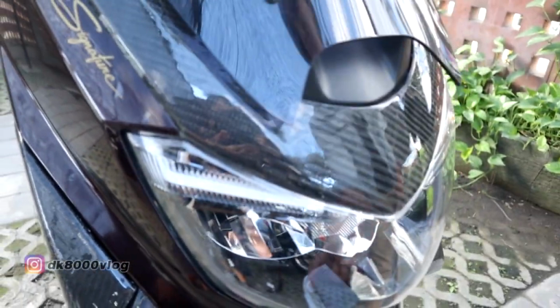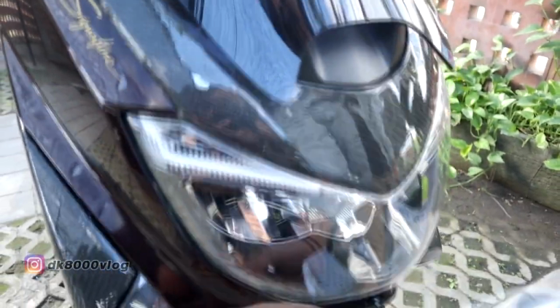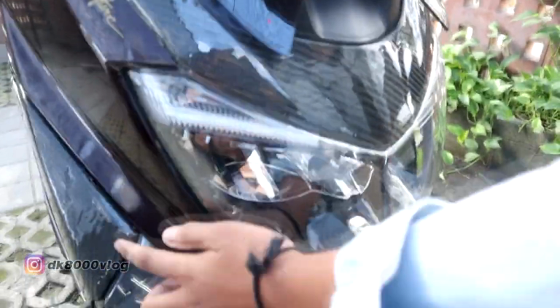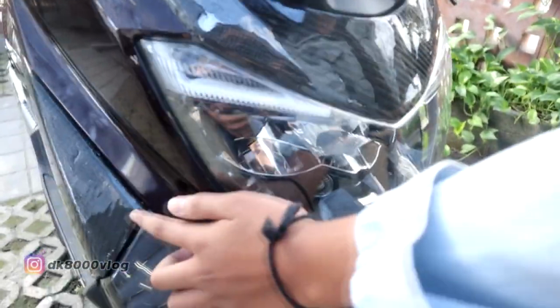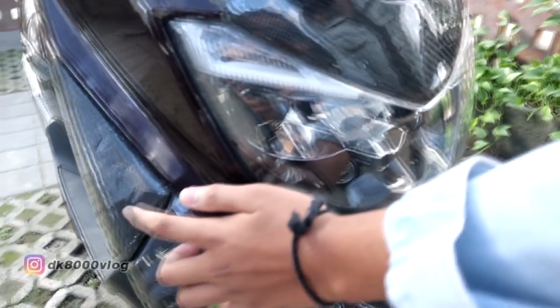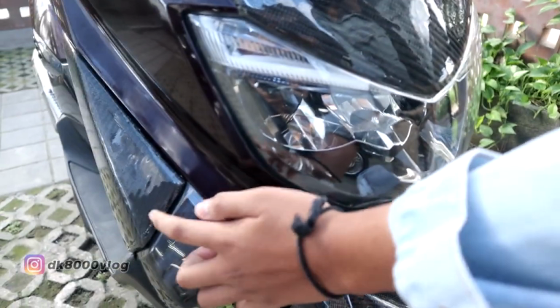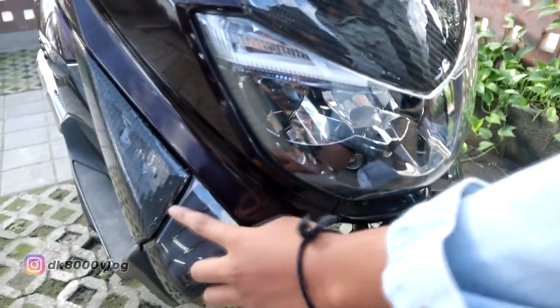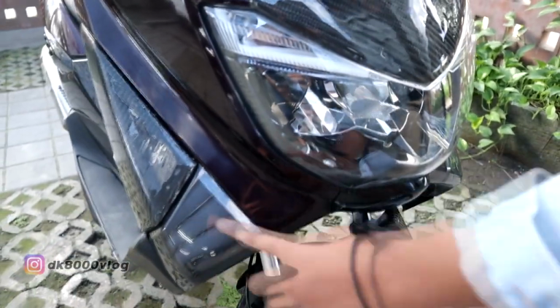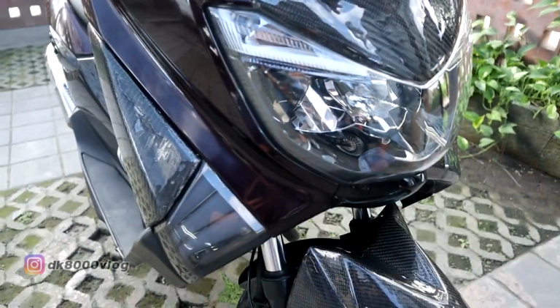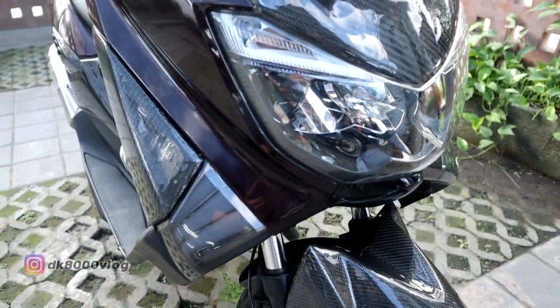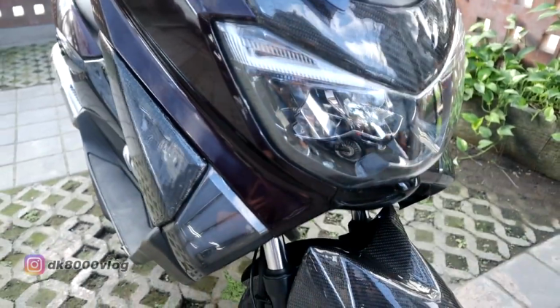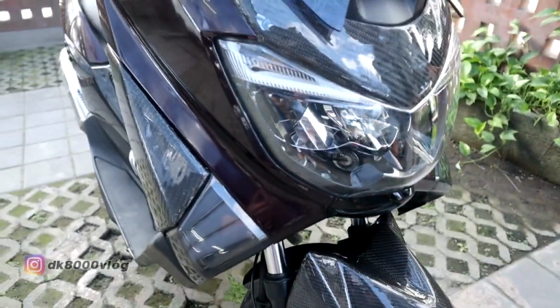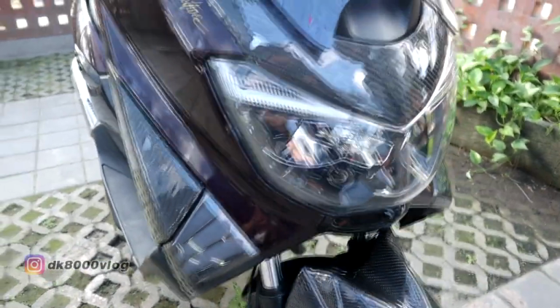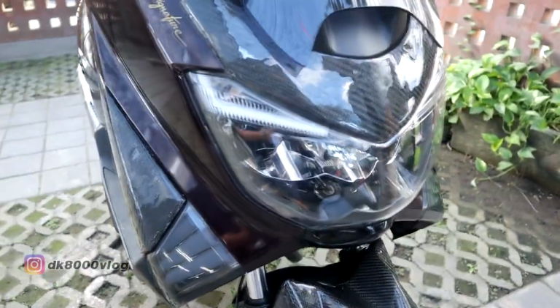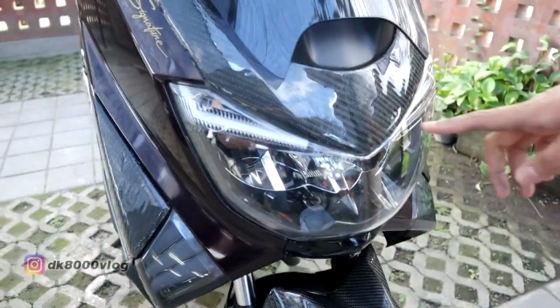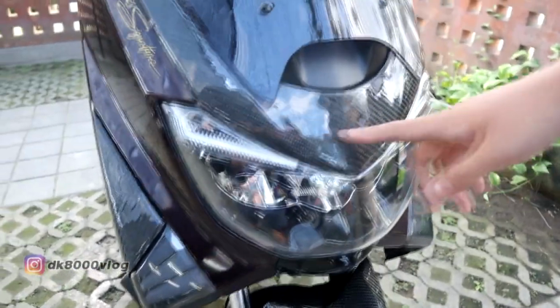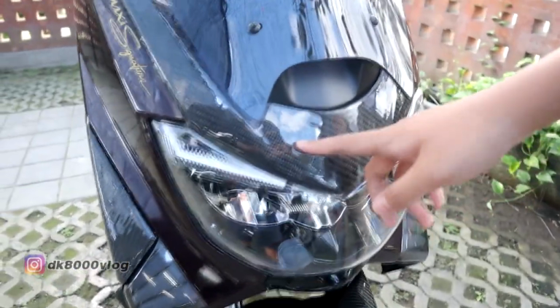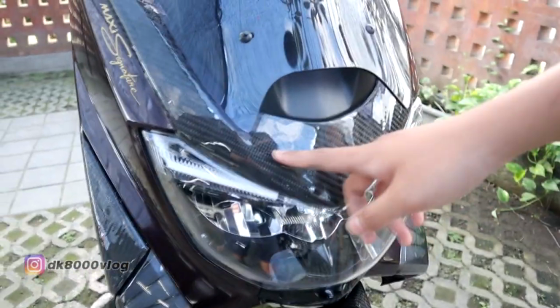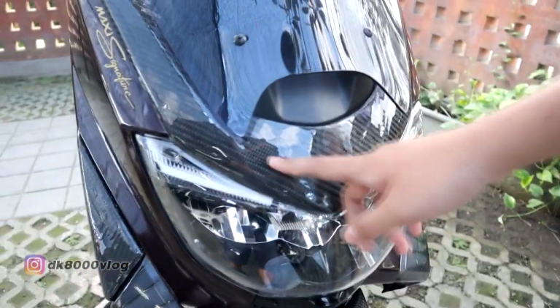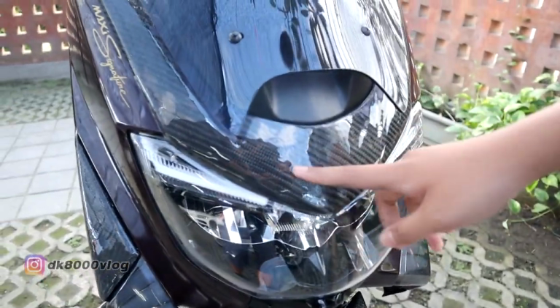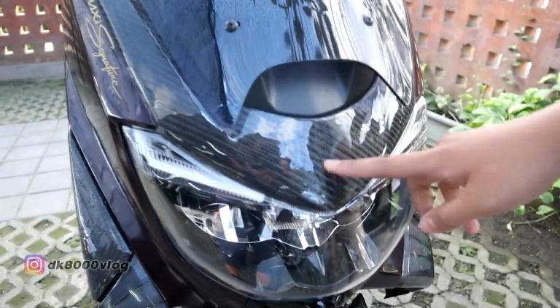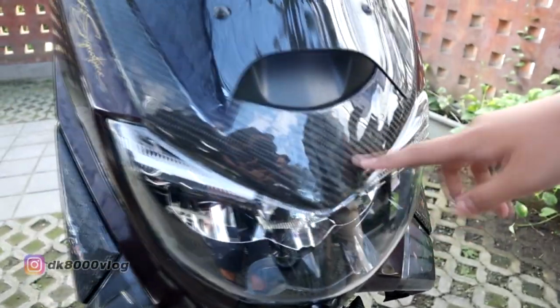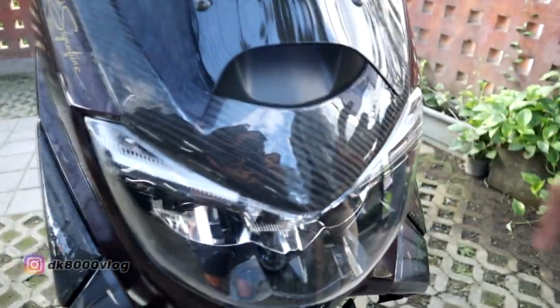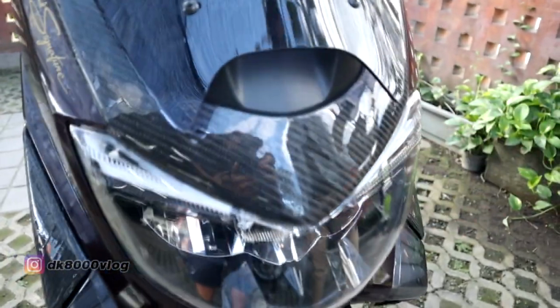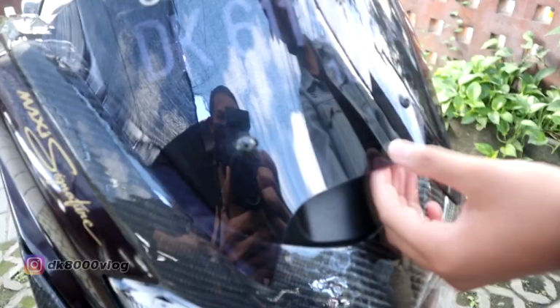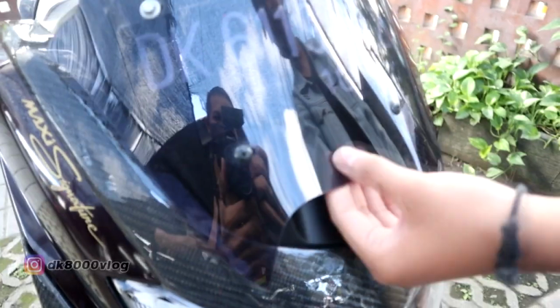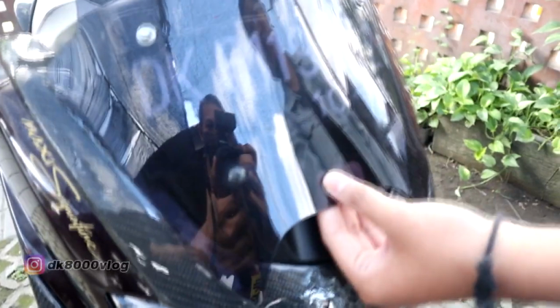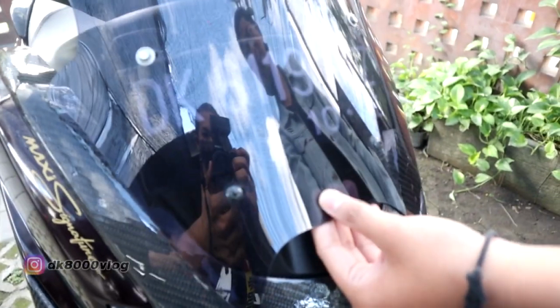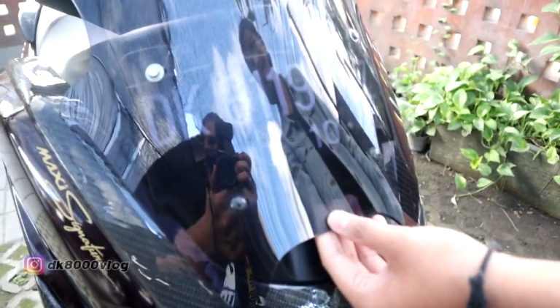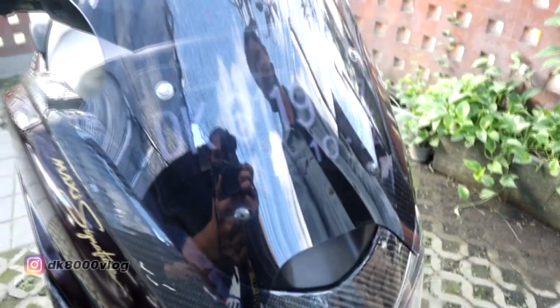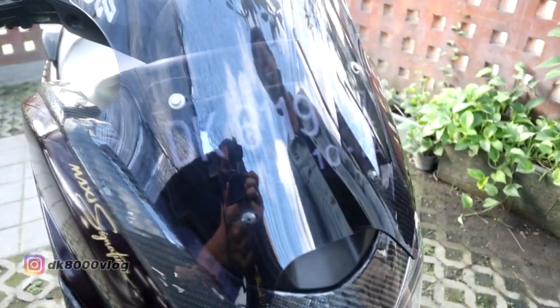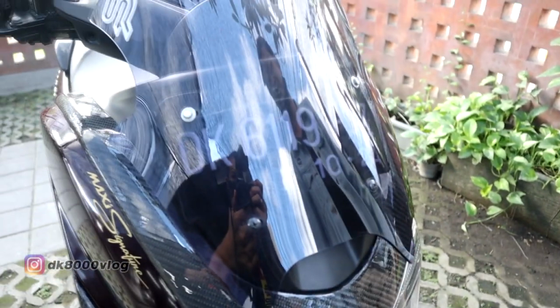Di sini ada cover karbon juga. Naik lagi ke atas, di sini ada dashboard karbon. Naik lagi ada windshield Ocito.